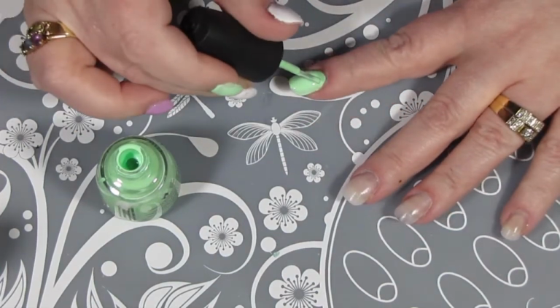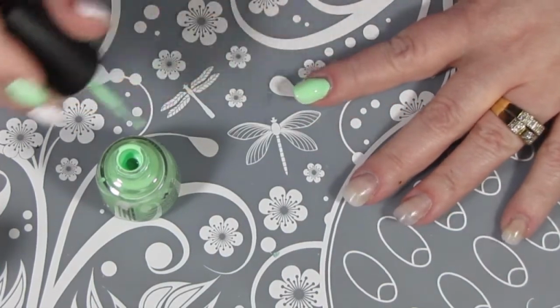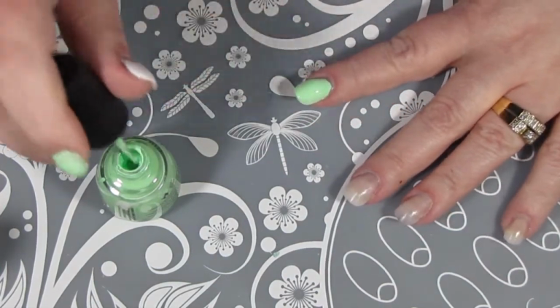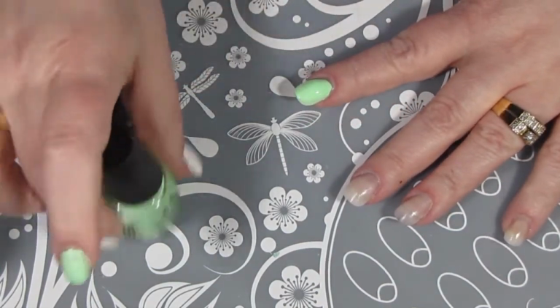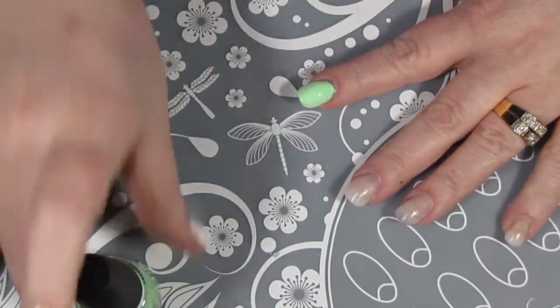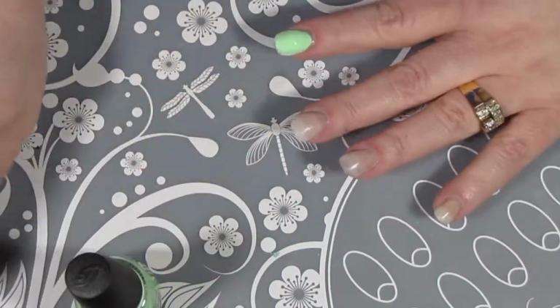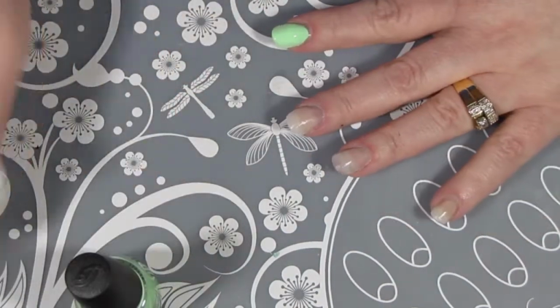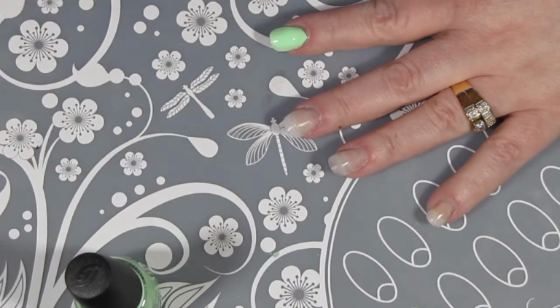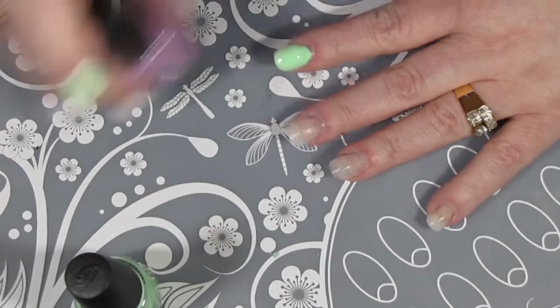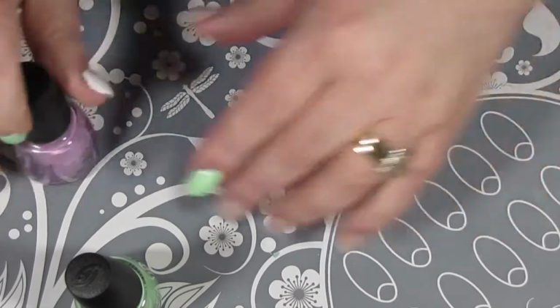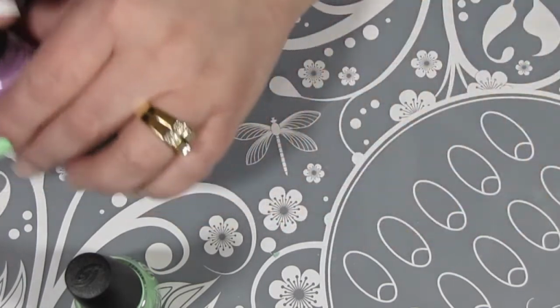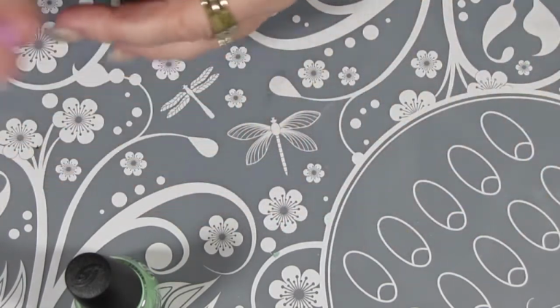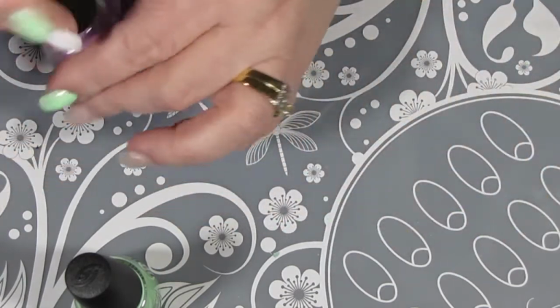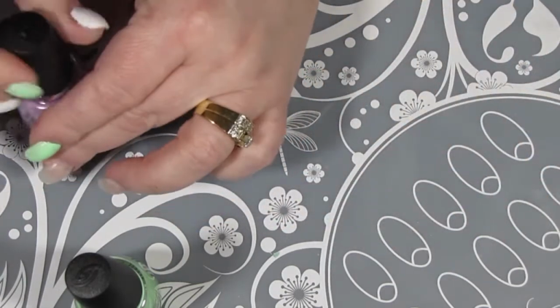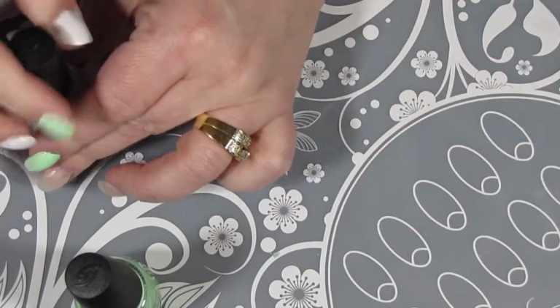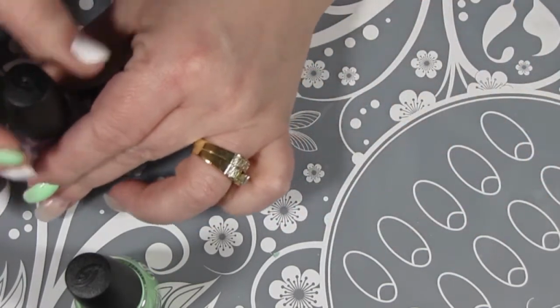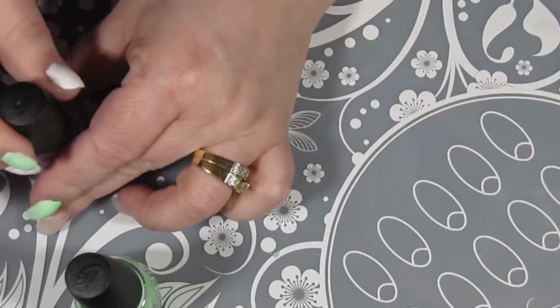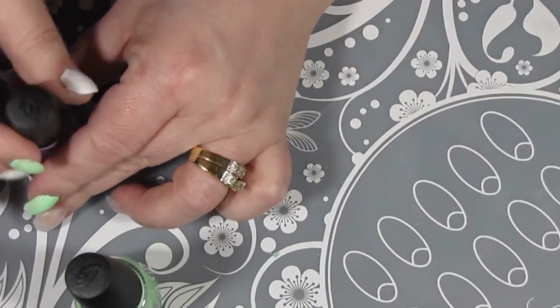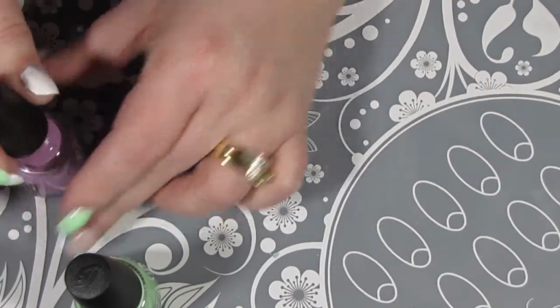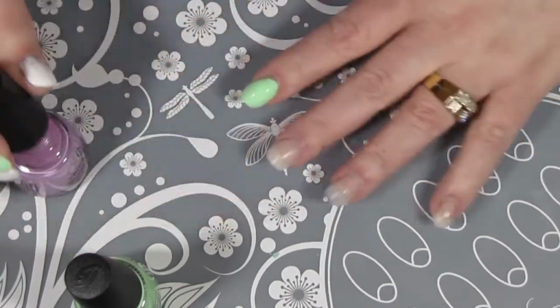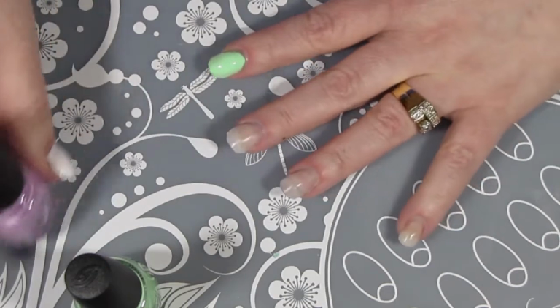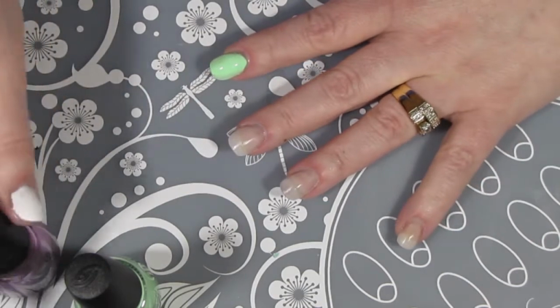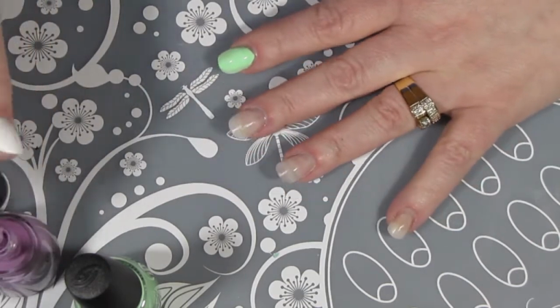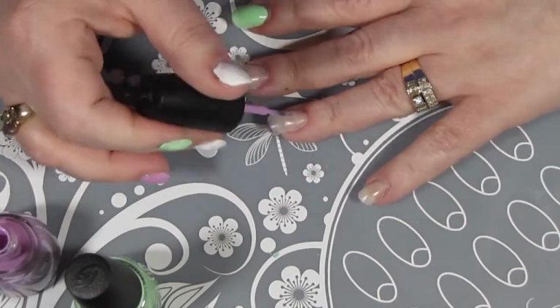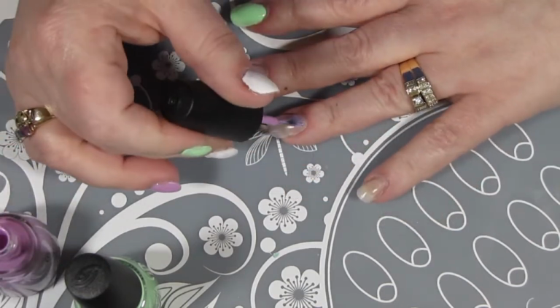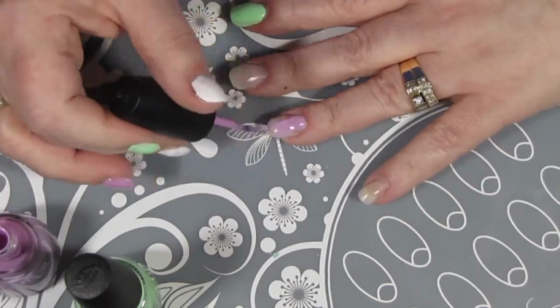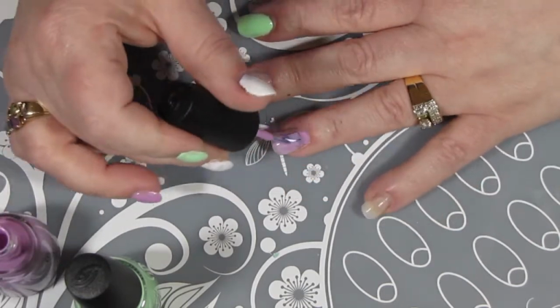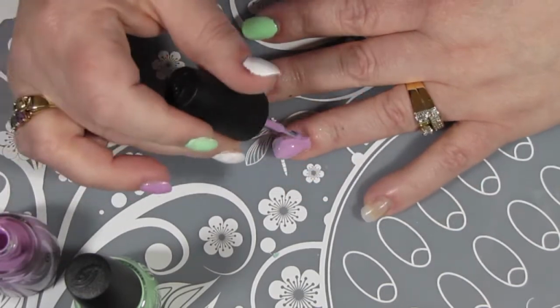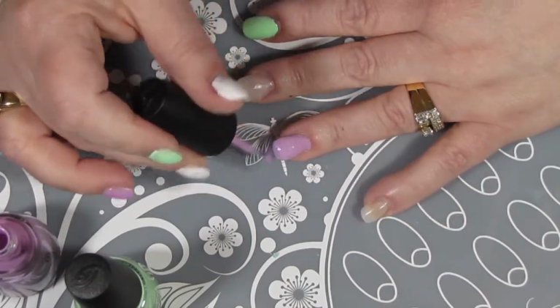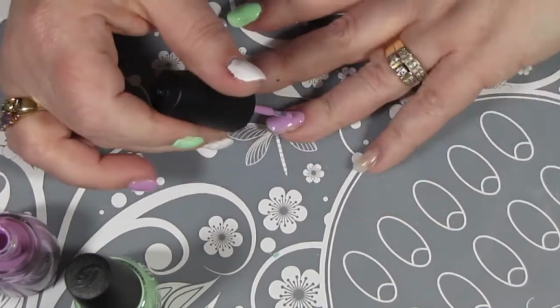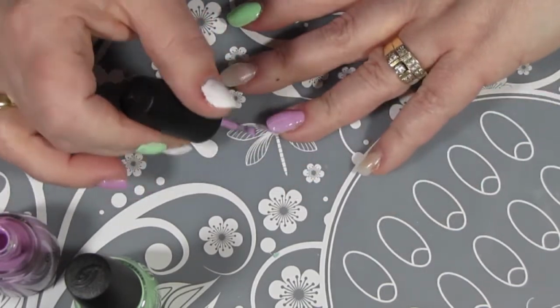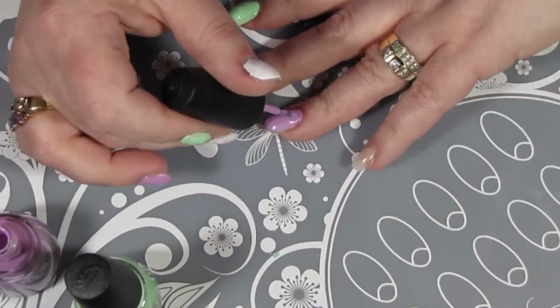I think the rest of my nails will be painted with the White on White so that the Smush Marble shows up really, really well. And I am doing two coats on each nail, so I will be back once that is done.